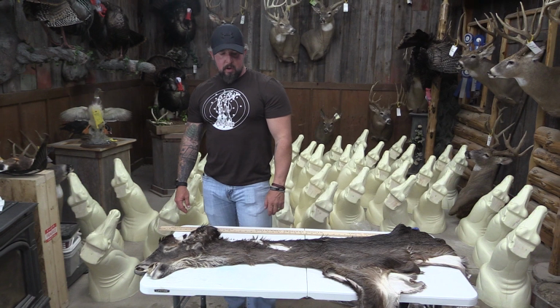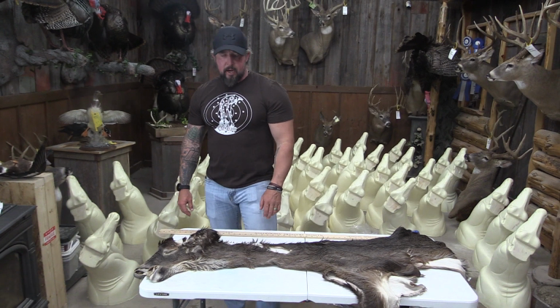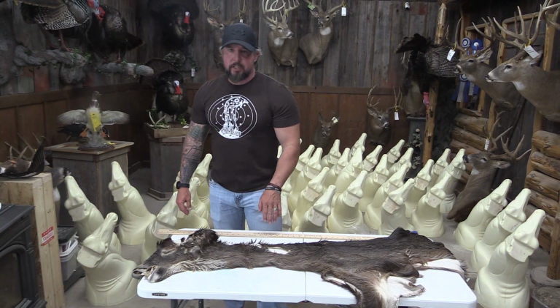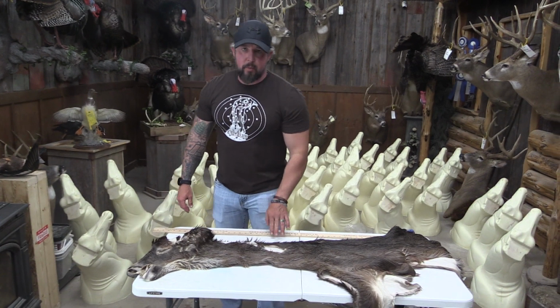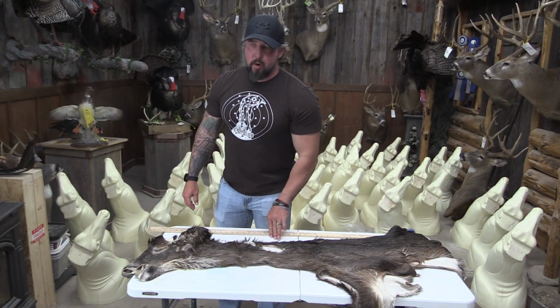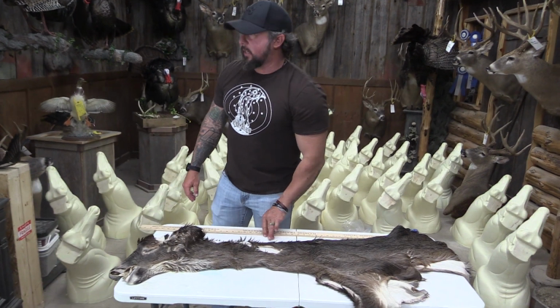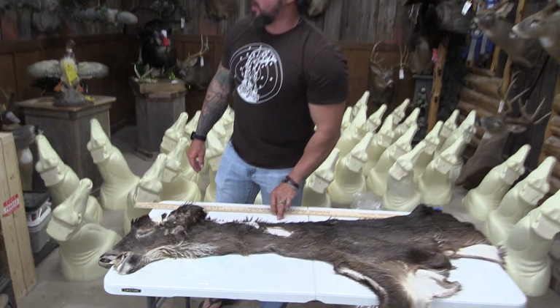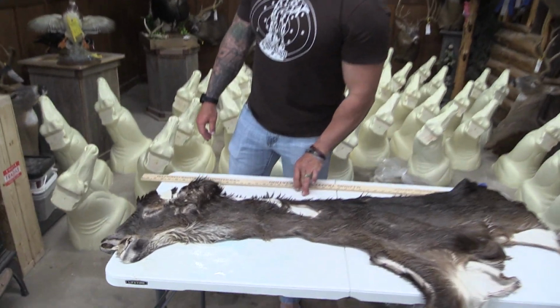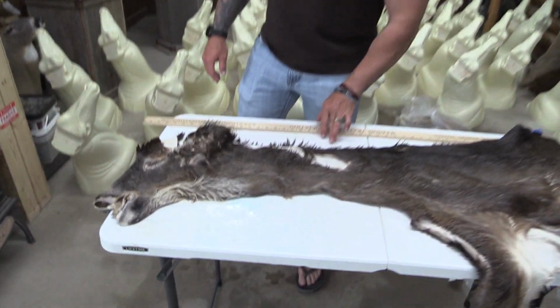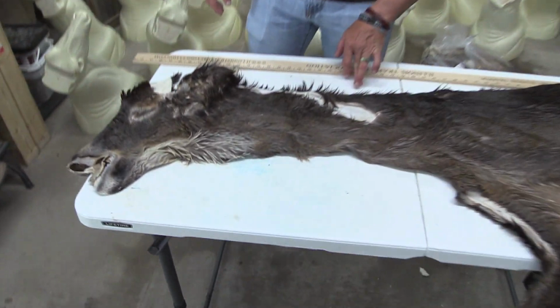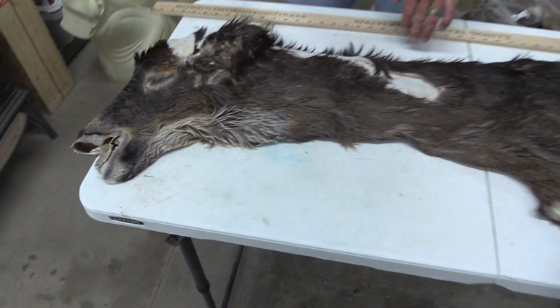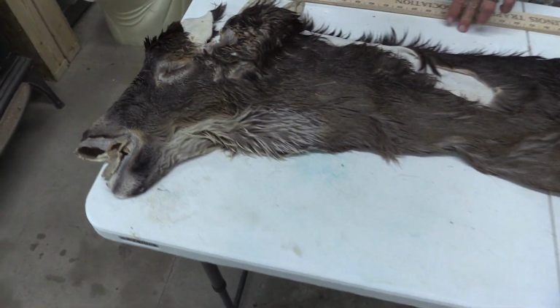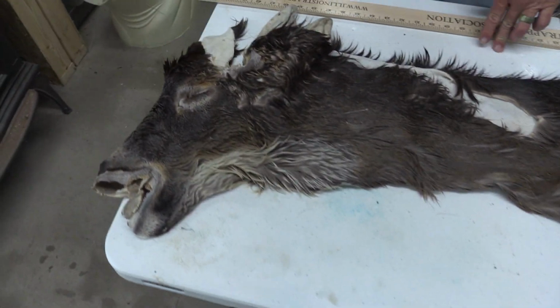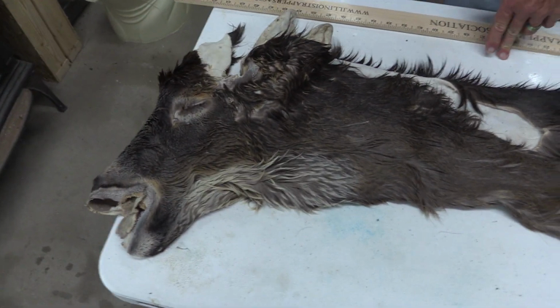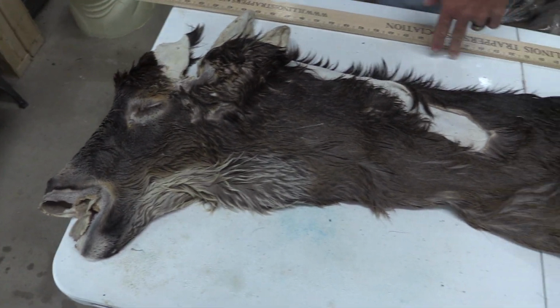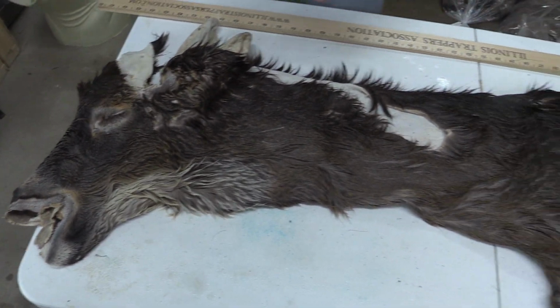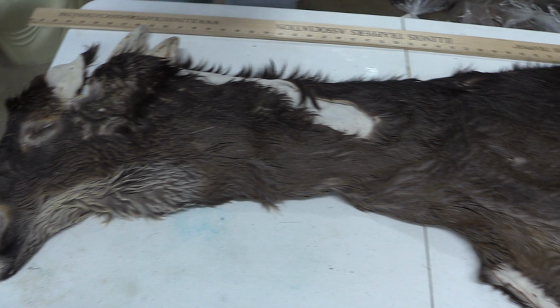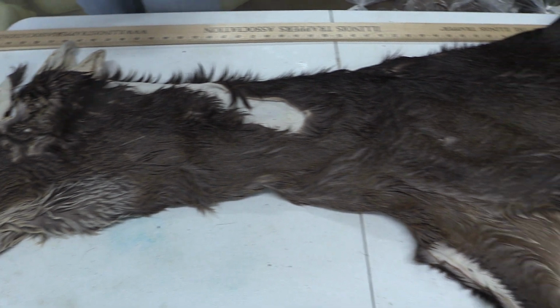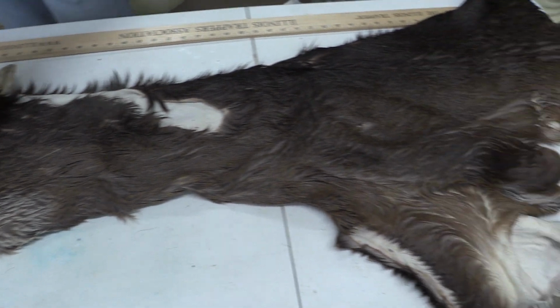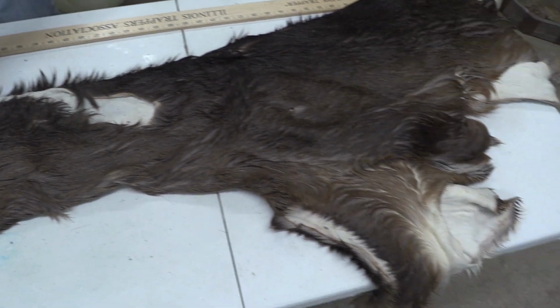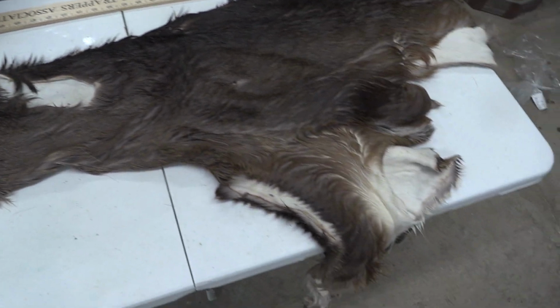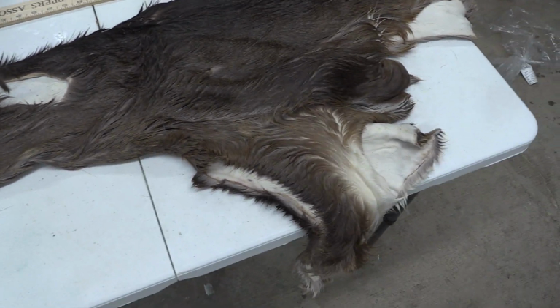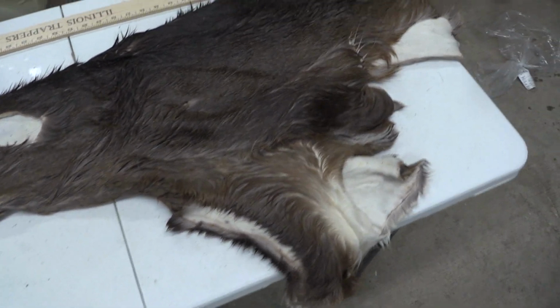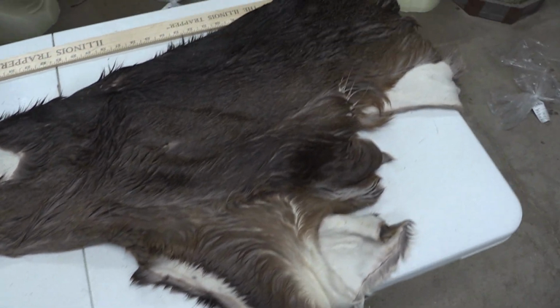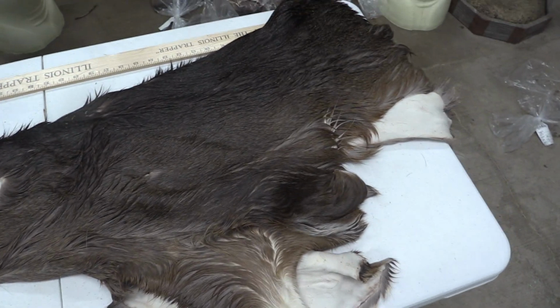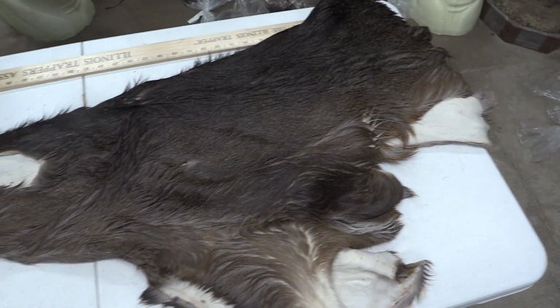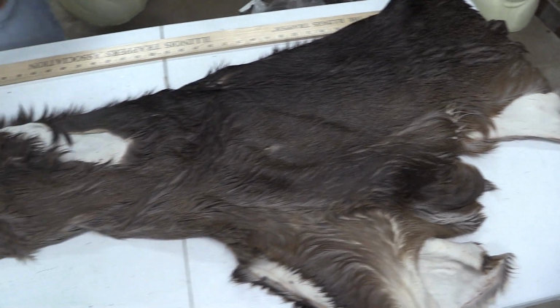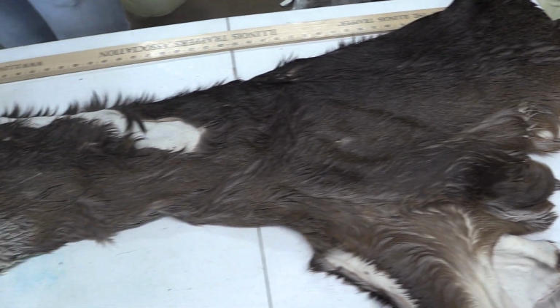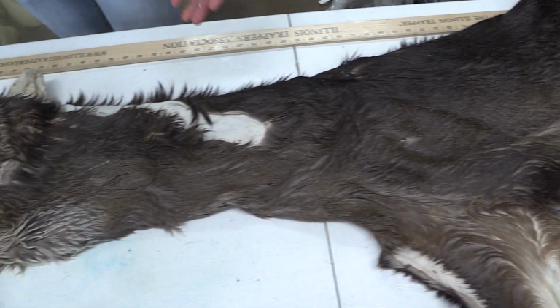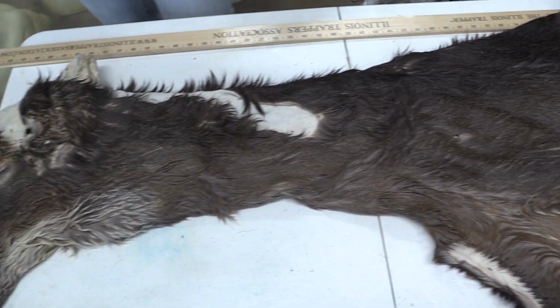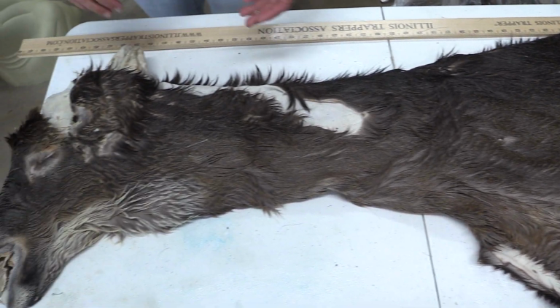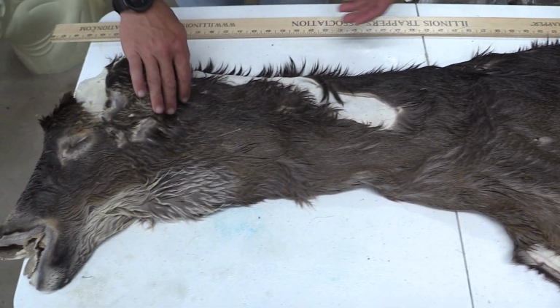Hey guys, it's John with Old Barn Taxidermy. This is going to be tag number 1974. This buck's going to measure seven and a half by 22. Let's get right into it.